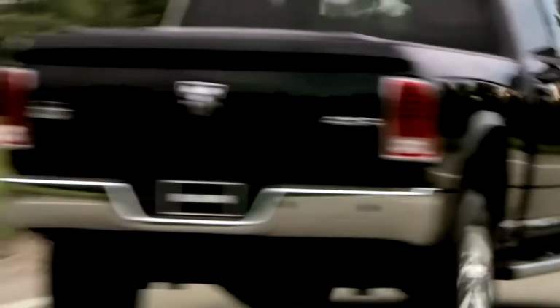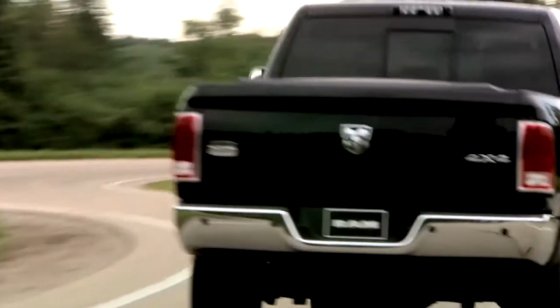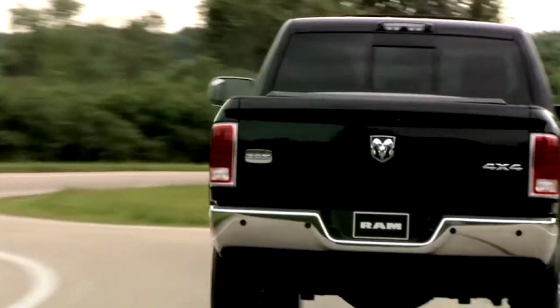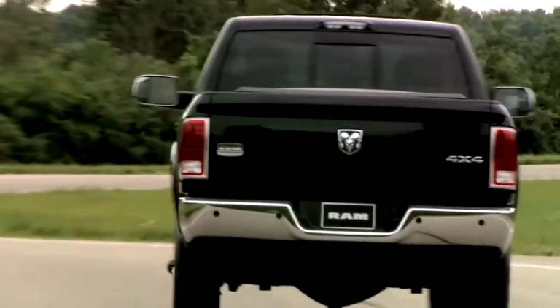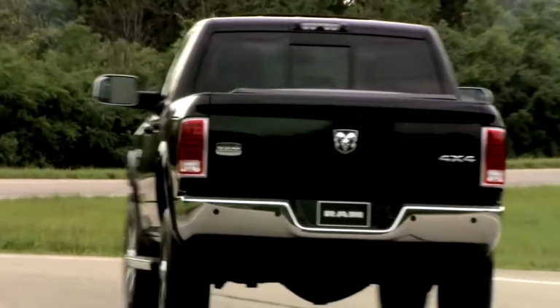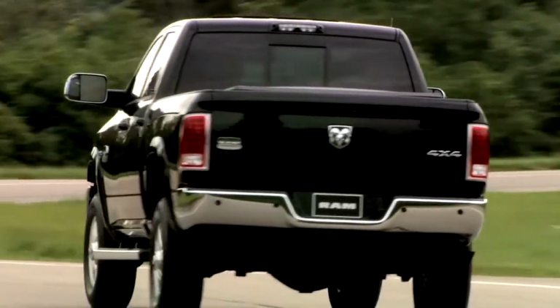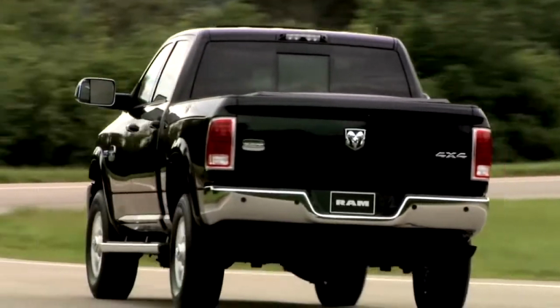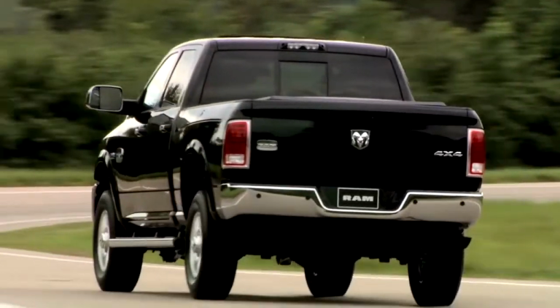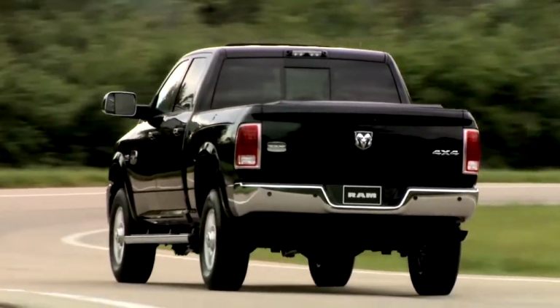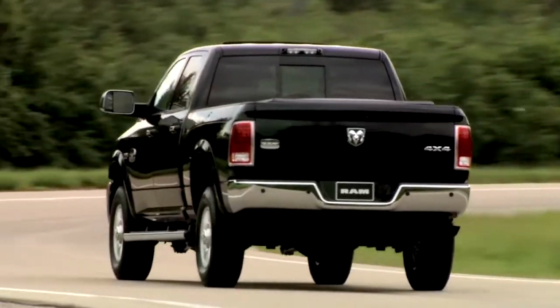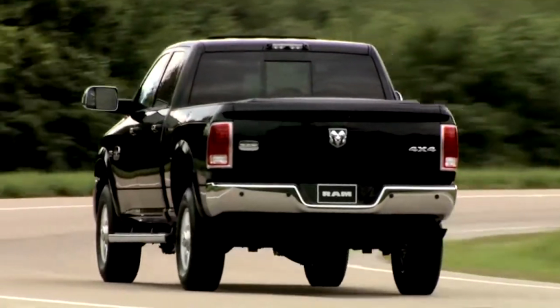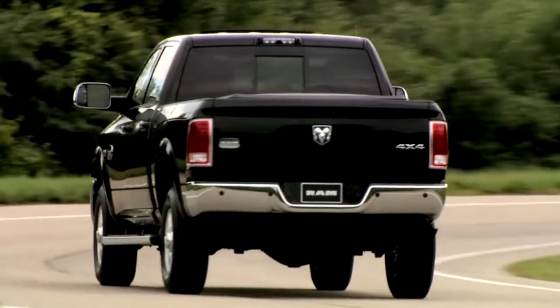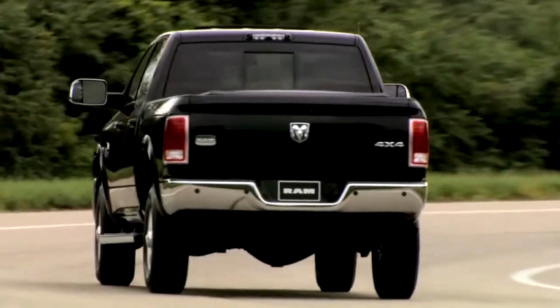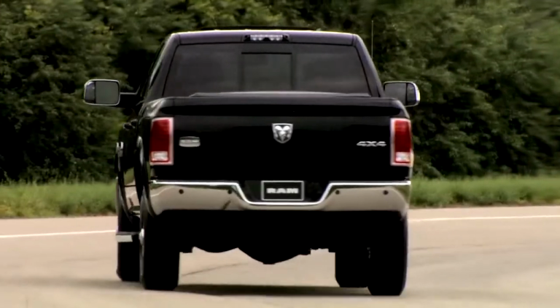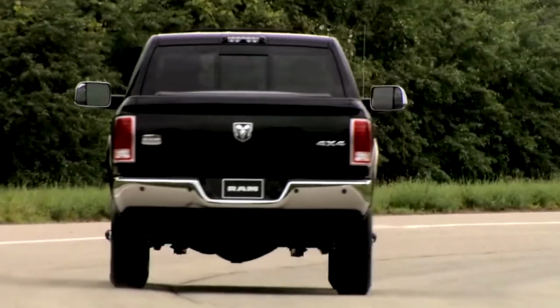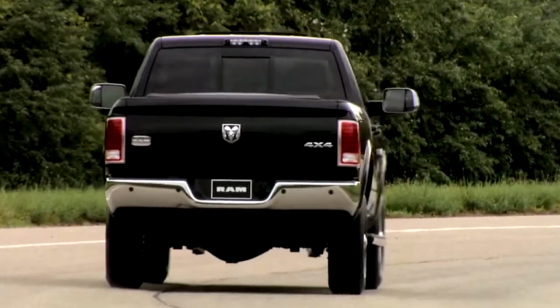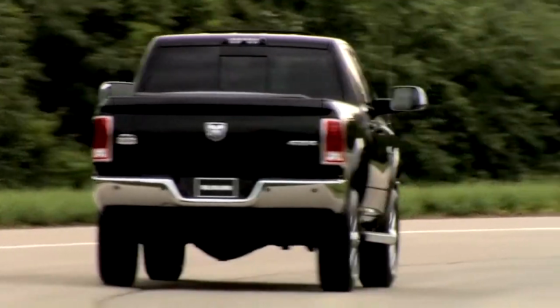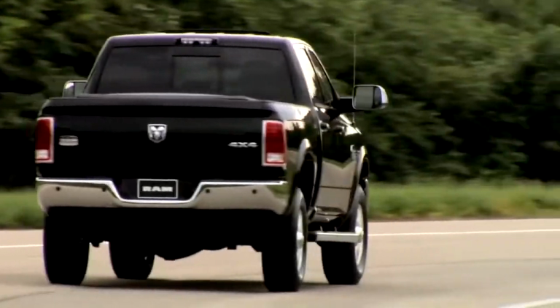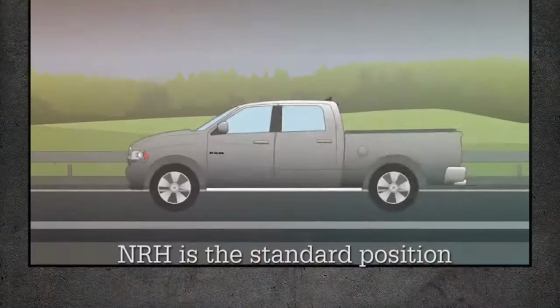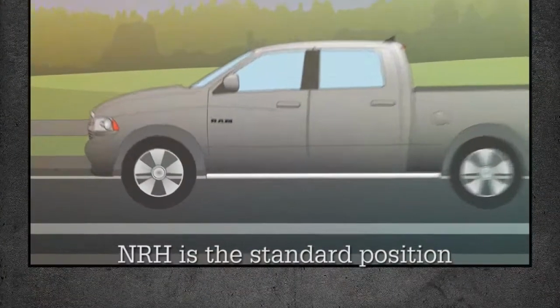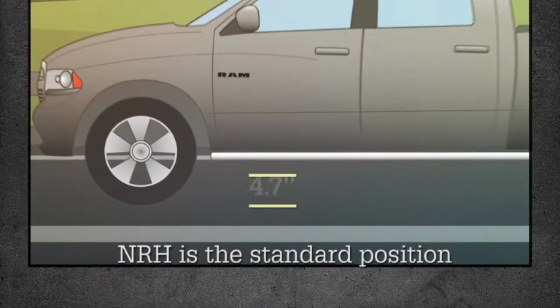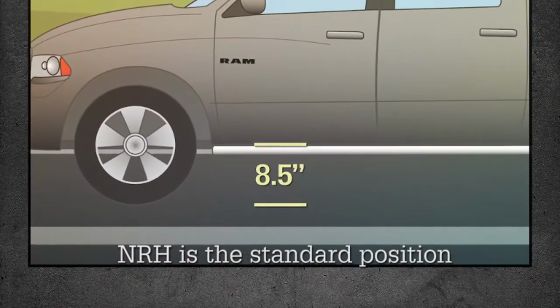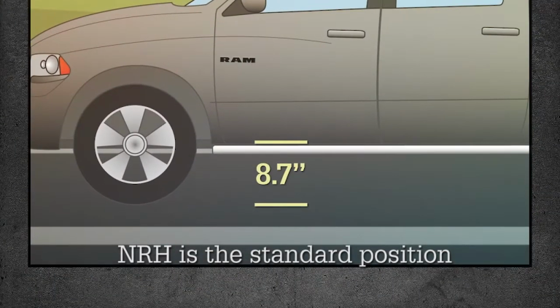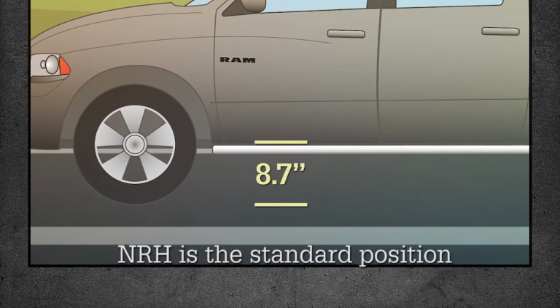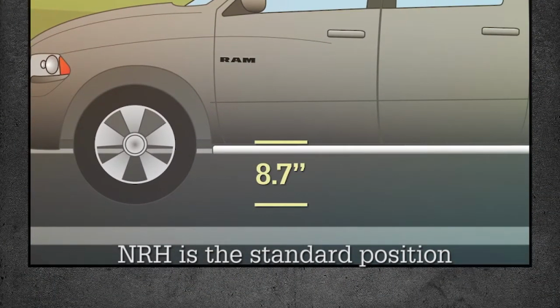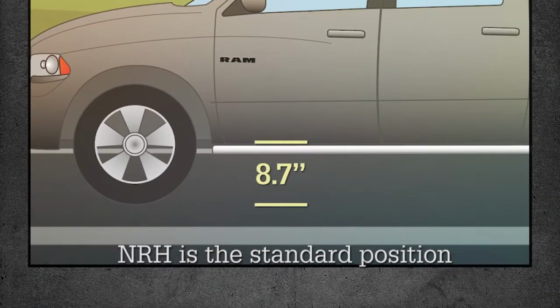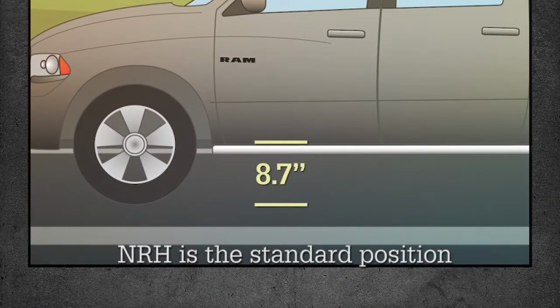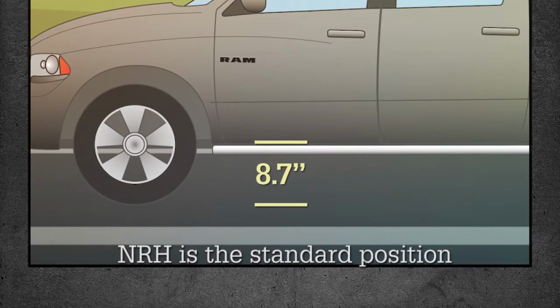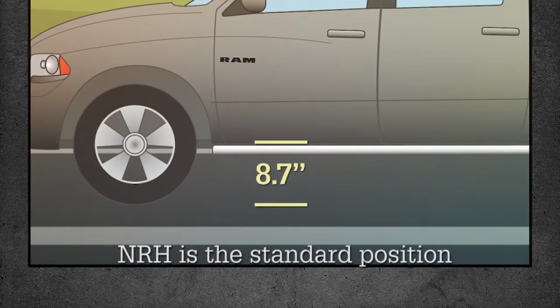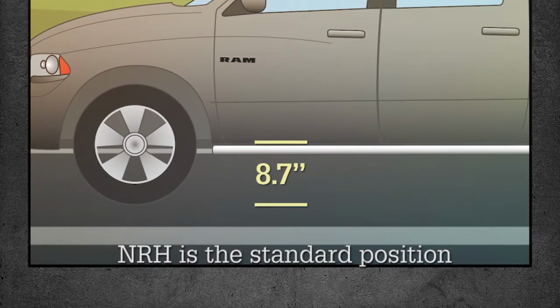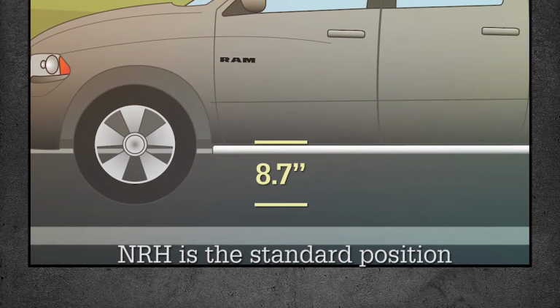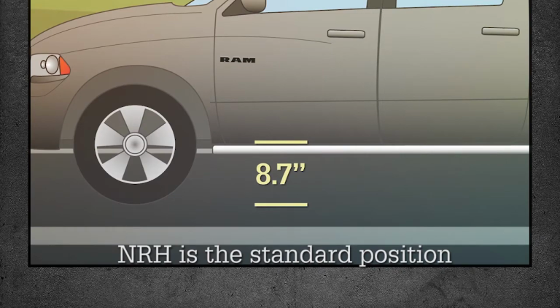Ram 2500-3500 is available with a leveling system to maintain rear ride height. NRH is the standard position, meant for normal driving.